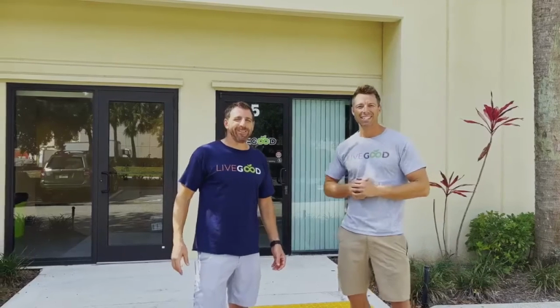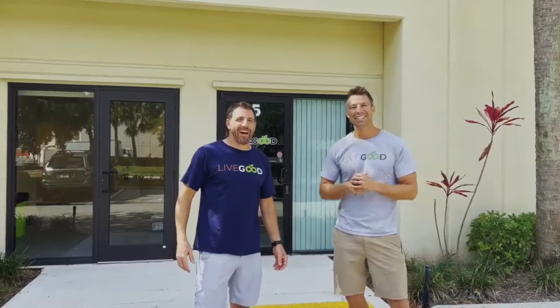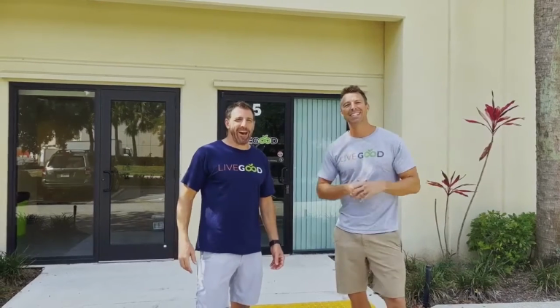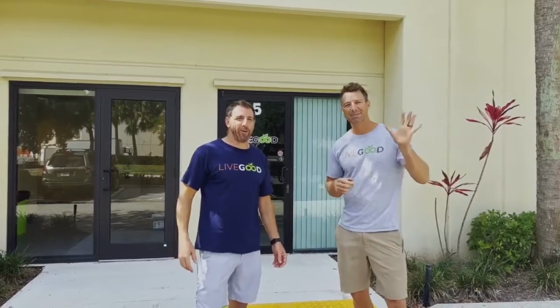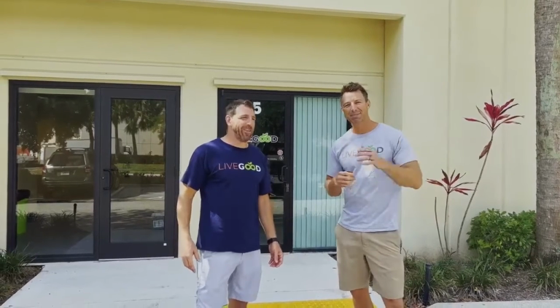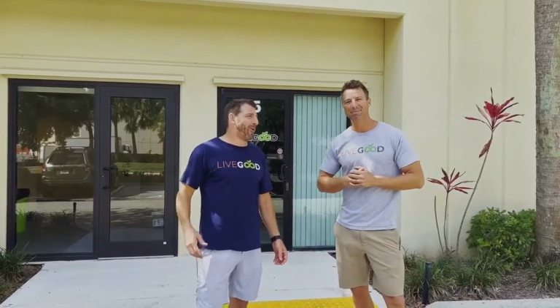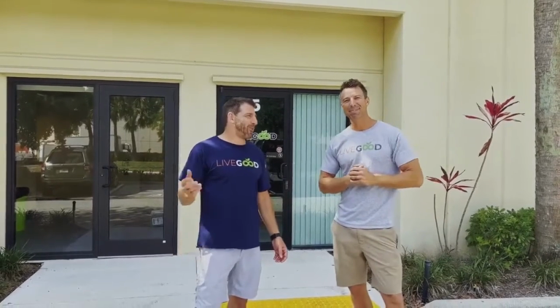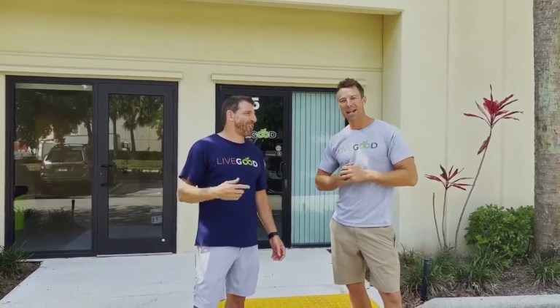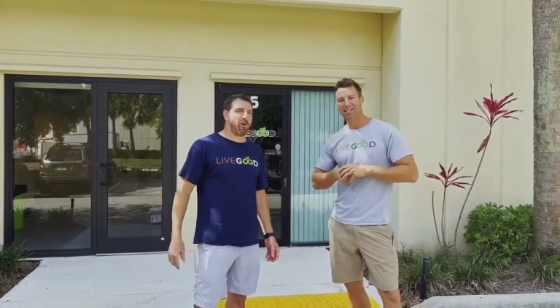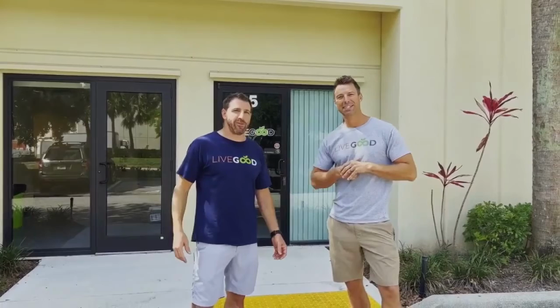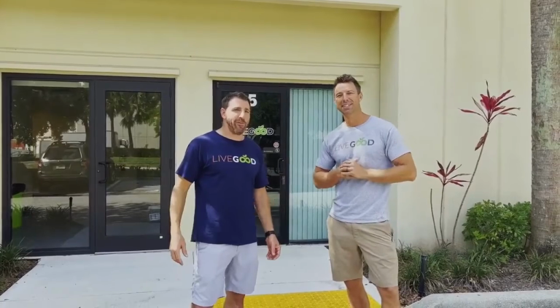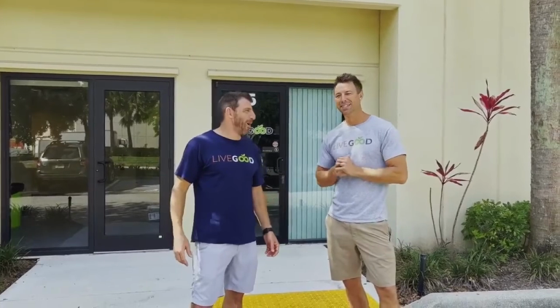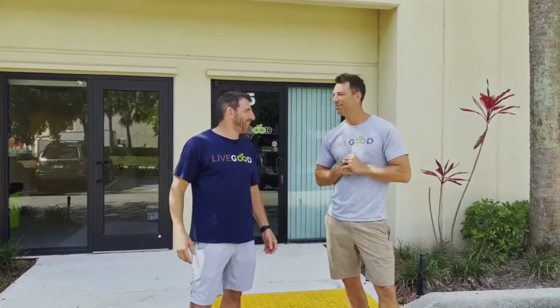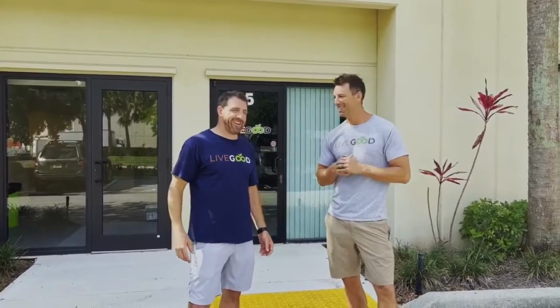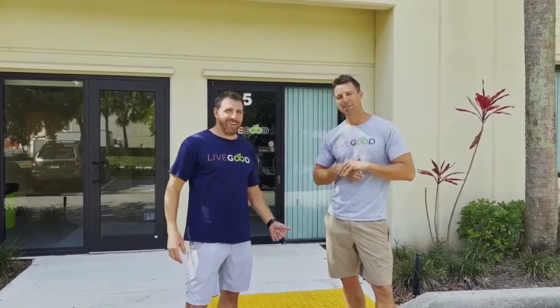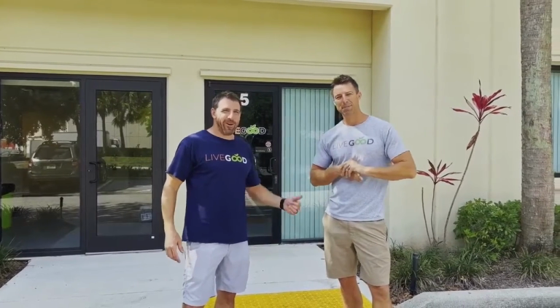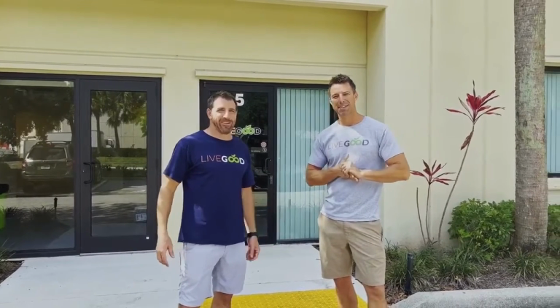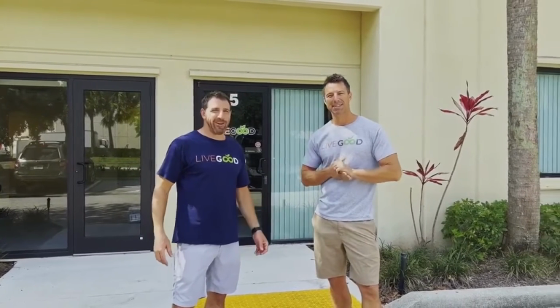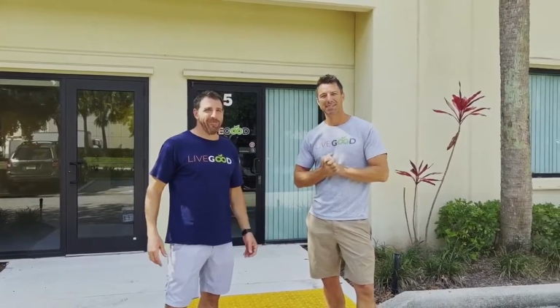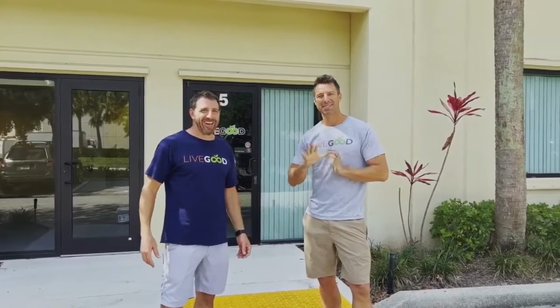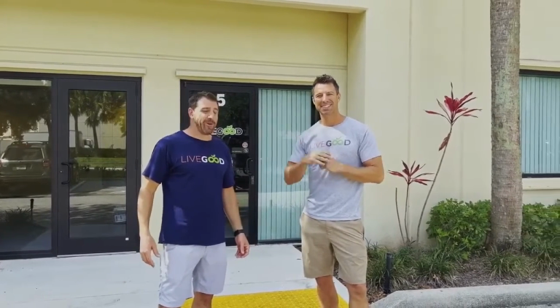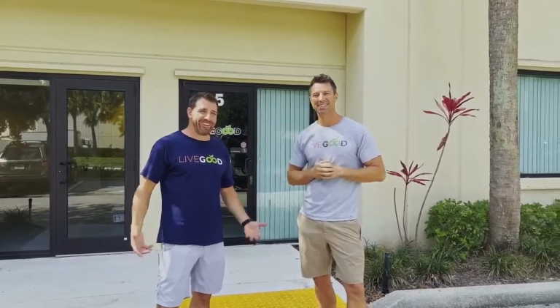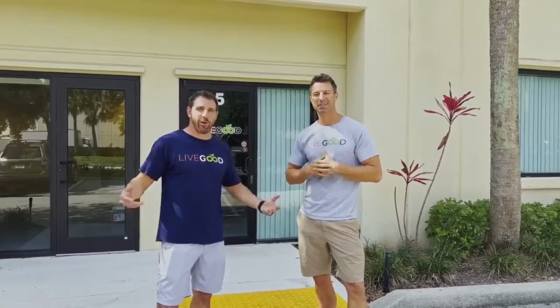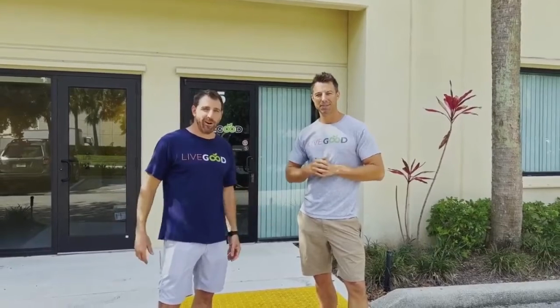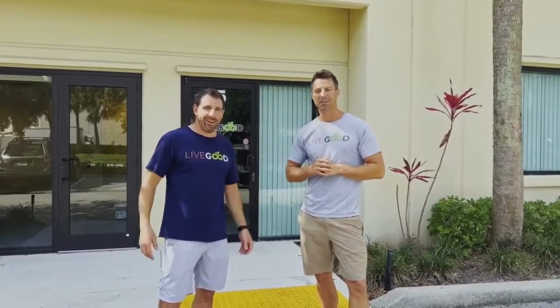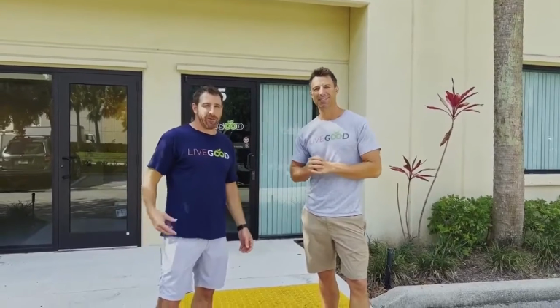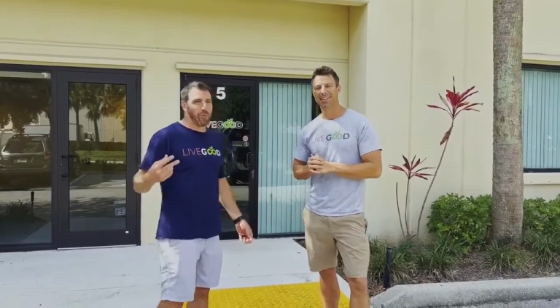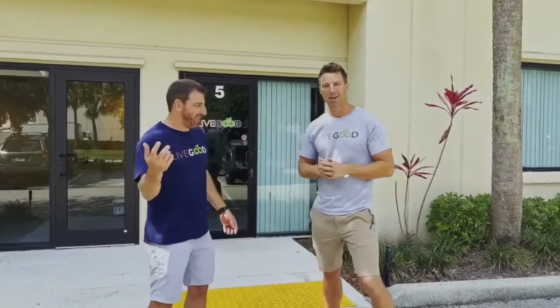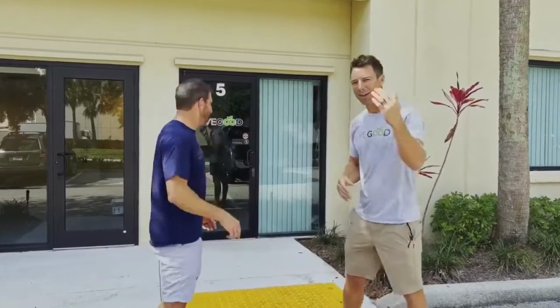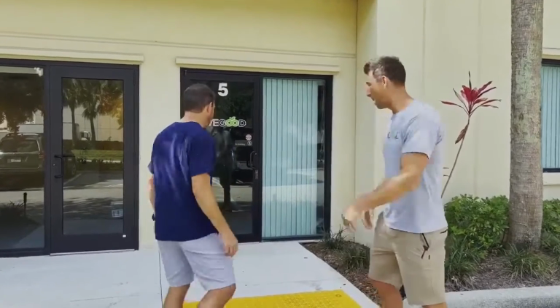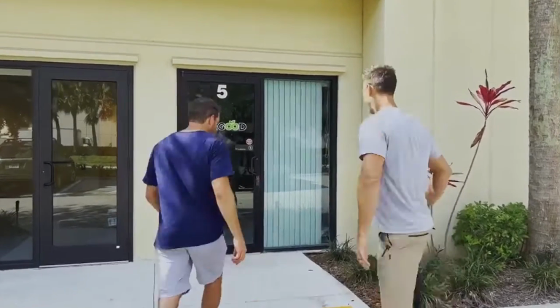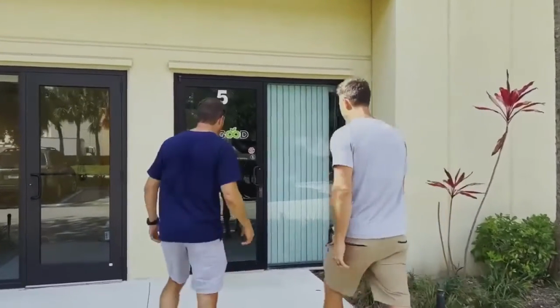What's up guys, I'm here with our director of product development Ryan Goodkin, one of the owners of LiveGood. We're excited to give you a quick tour — let's go.